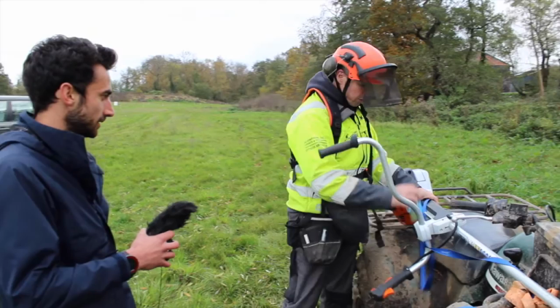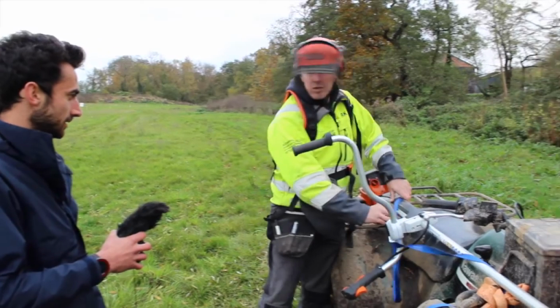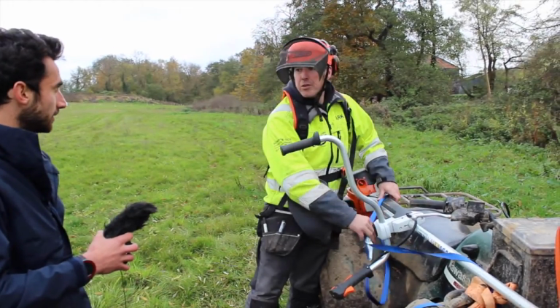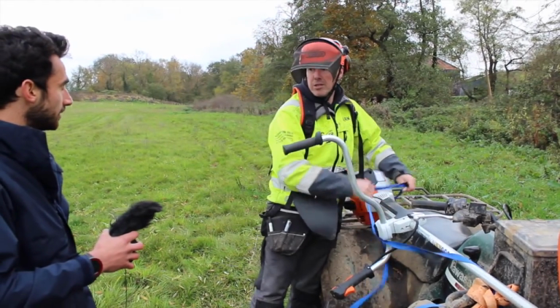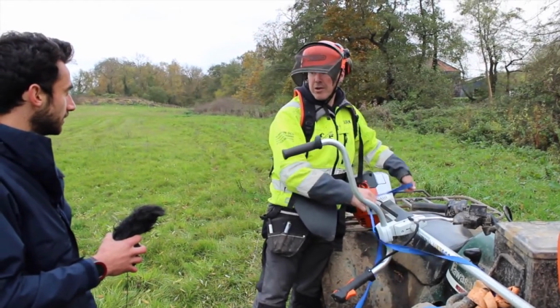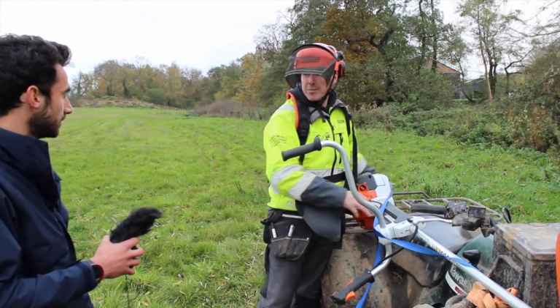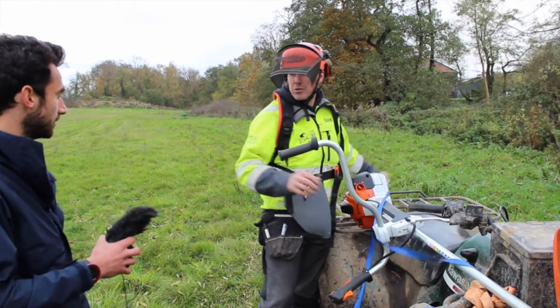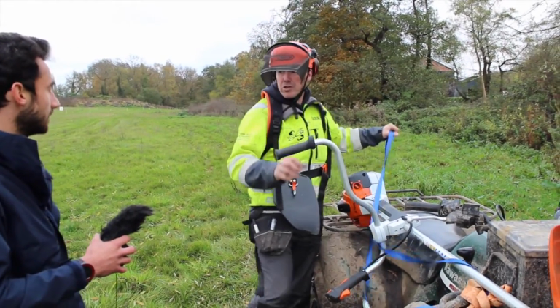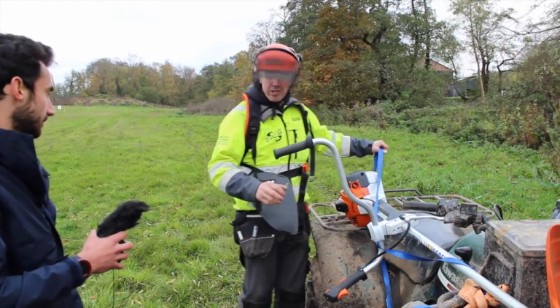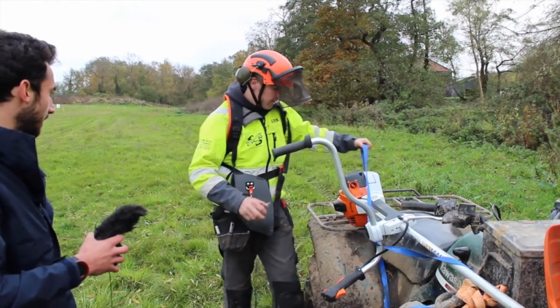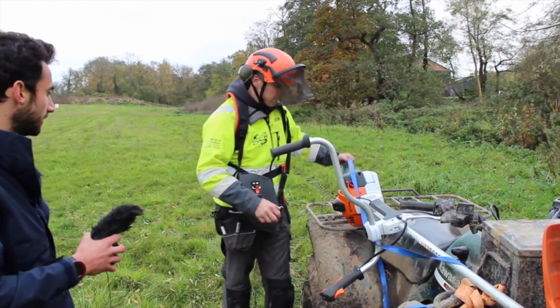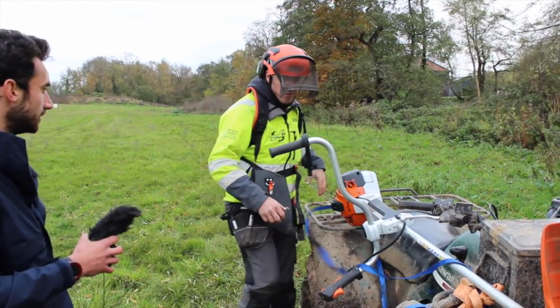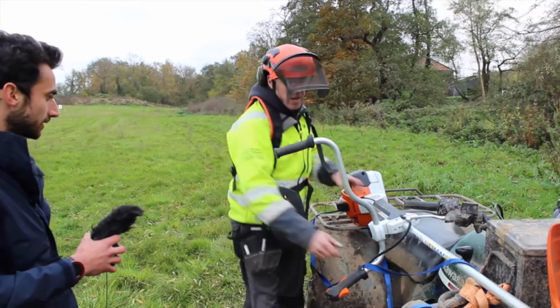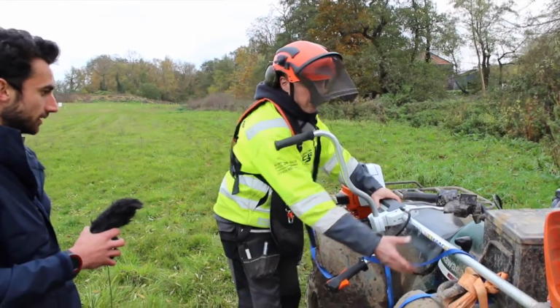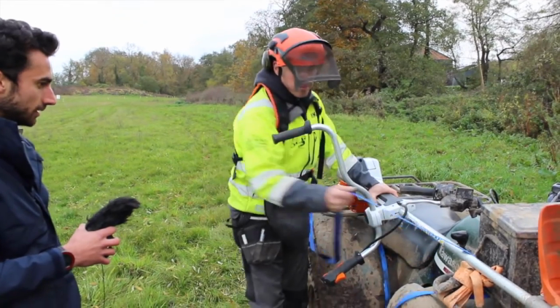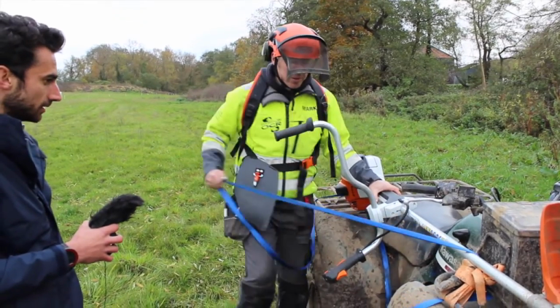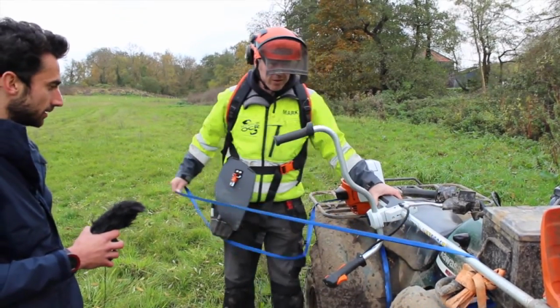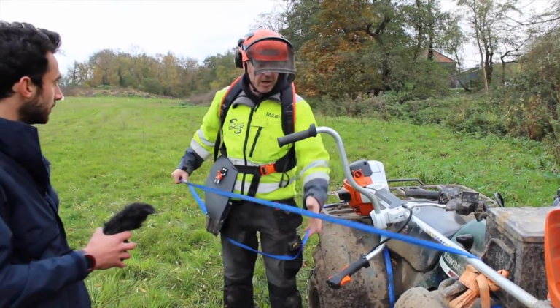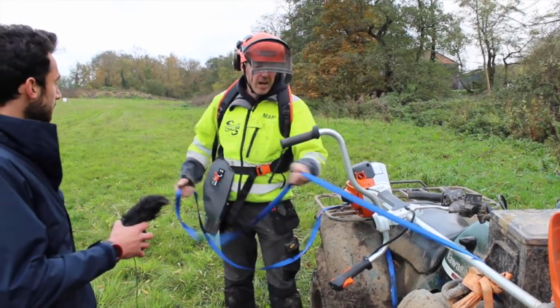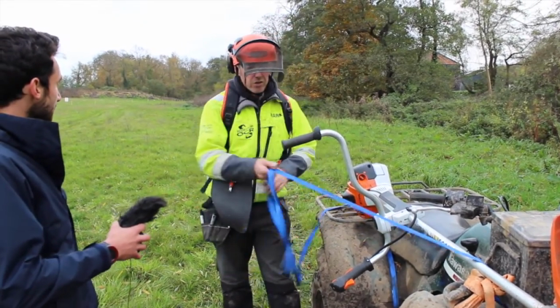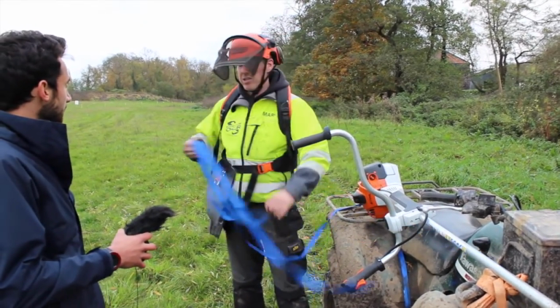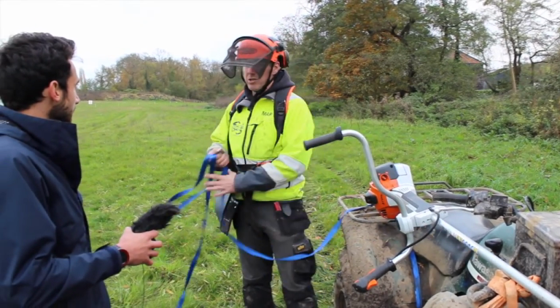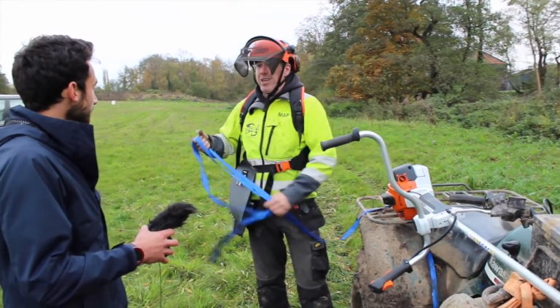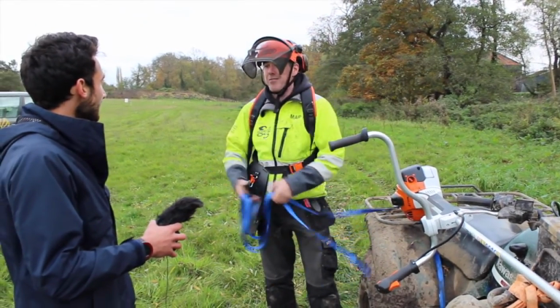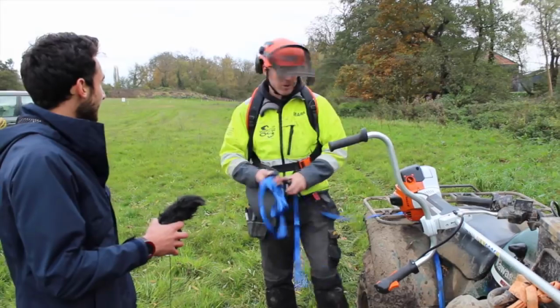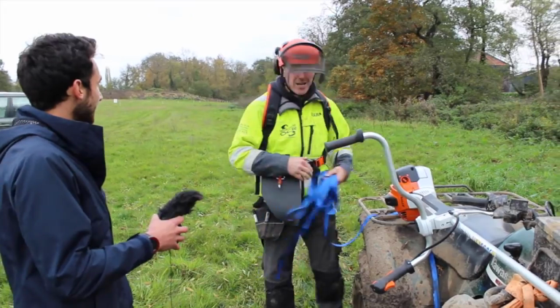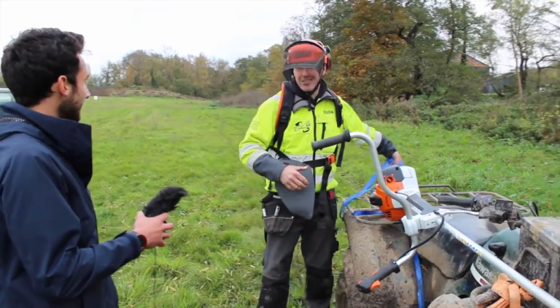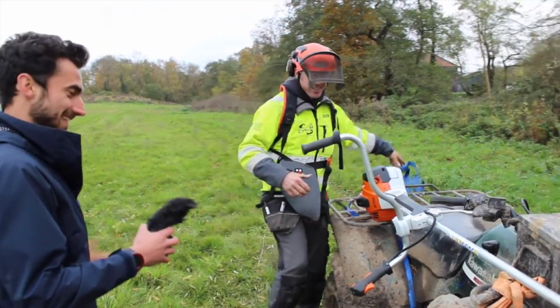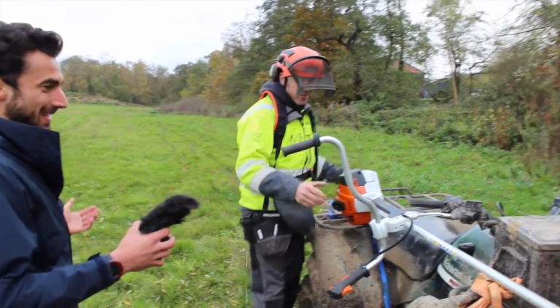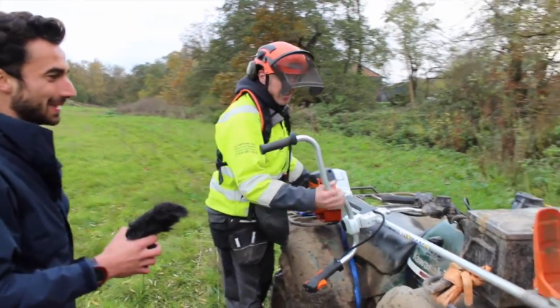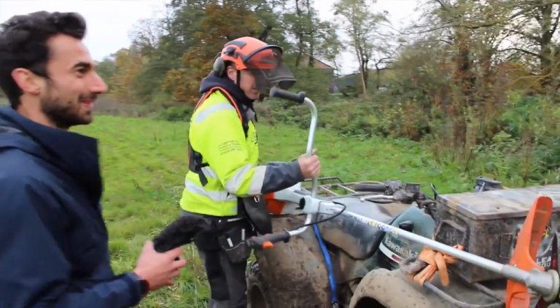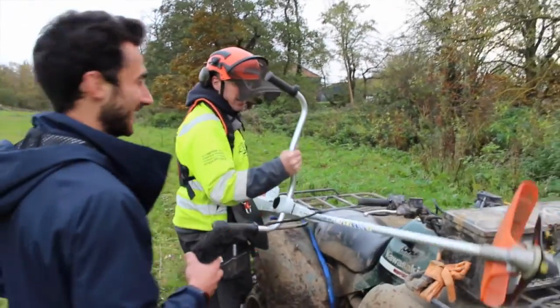Thorns that can go through the very minimalist soles on the trainers that we have. The brambles and everything like that. And also everybody's worst fear — nettles. We absolutely hate them.